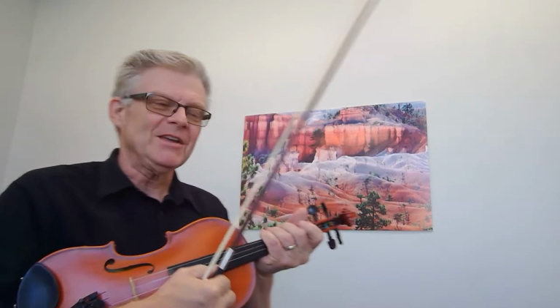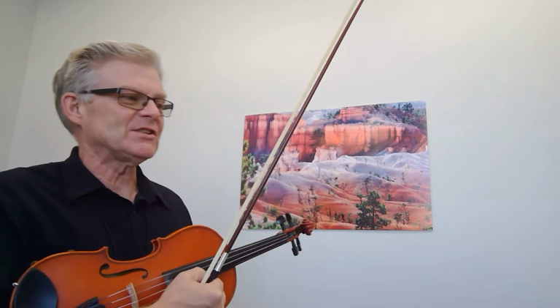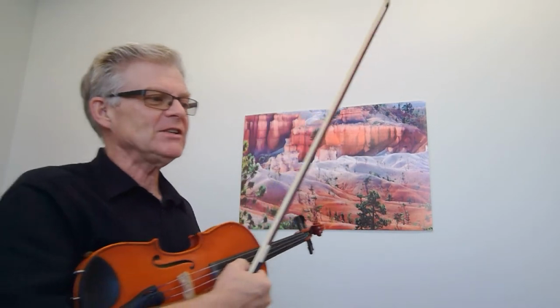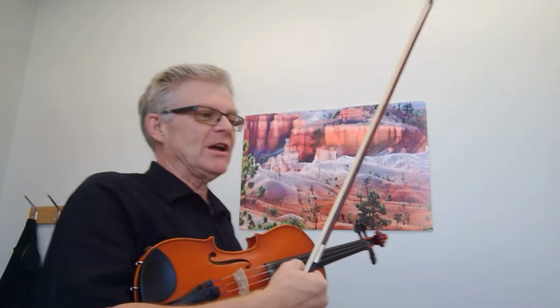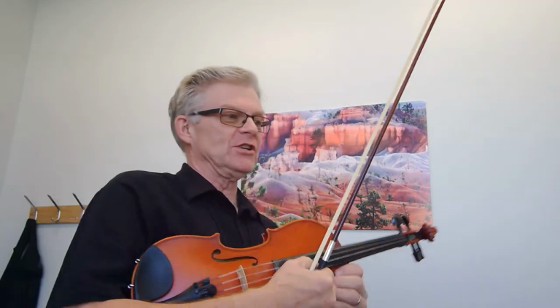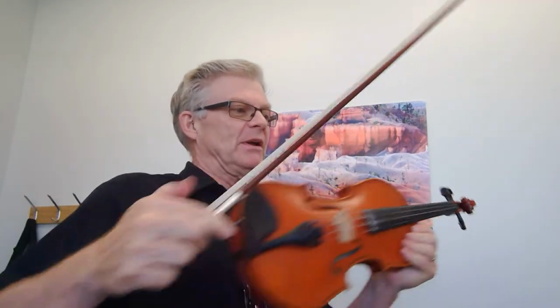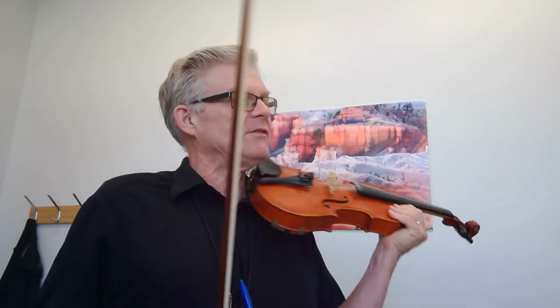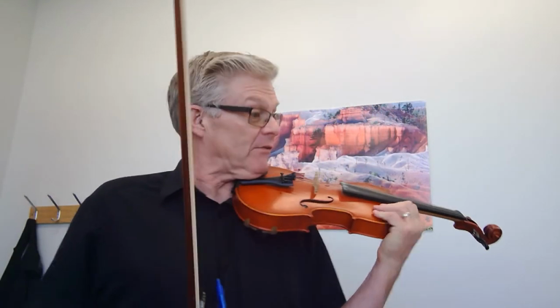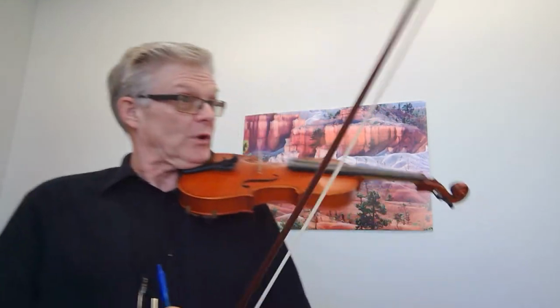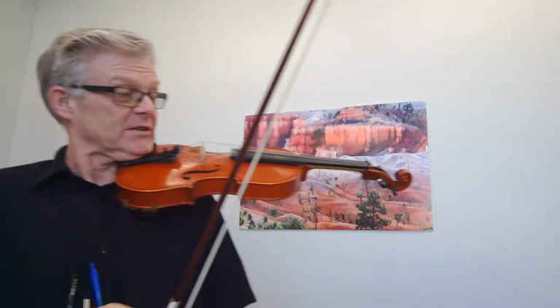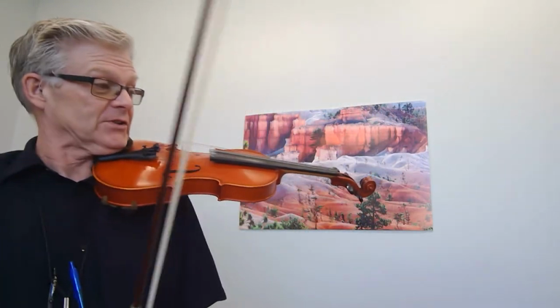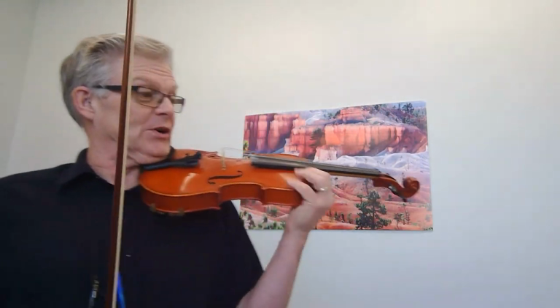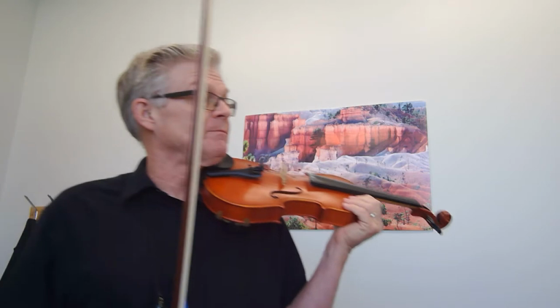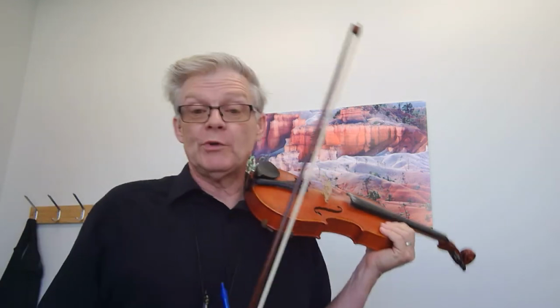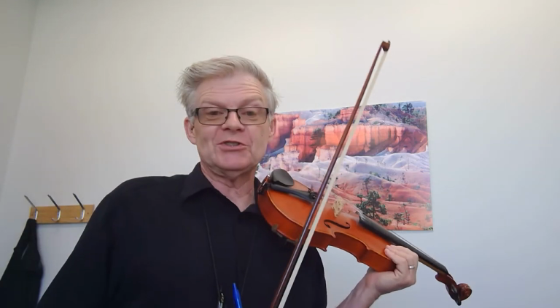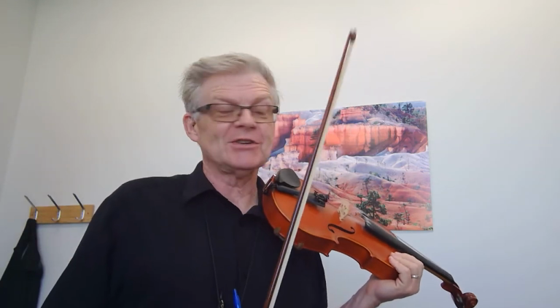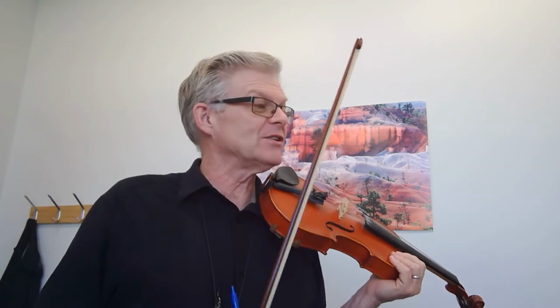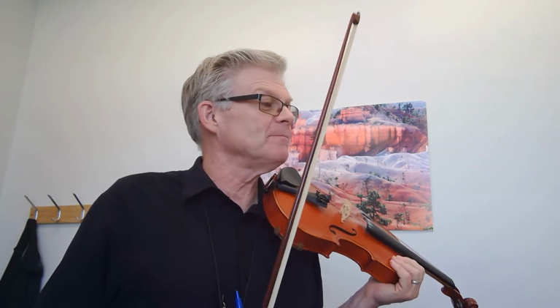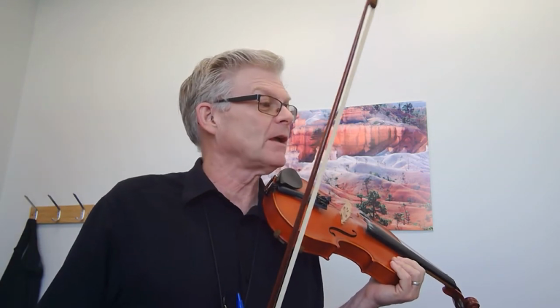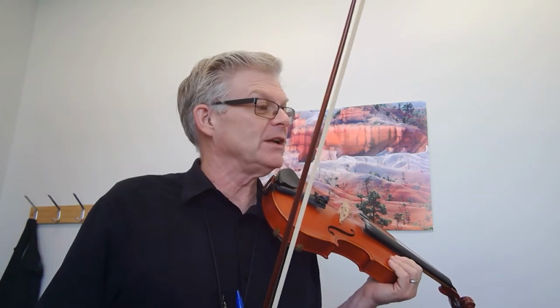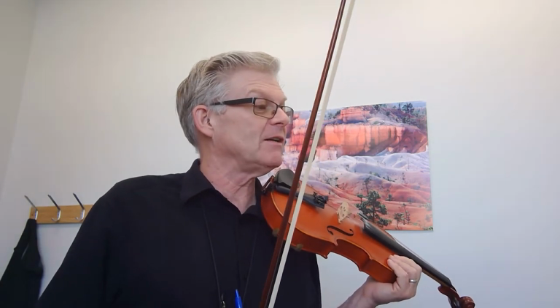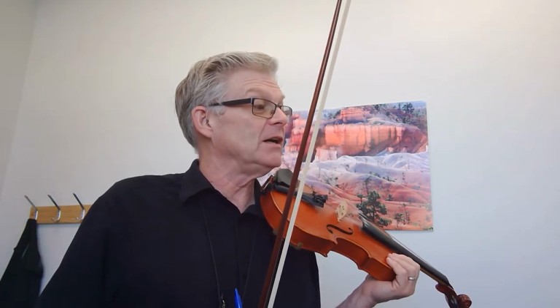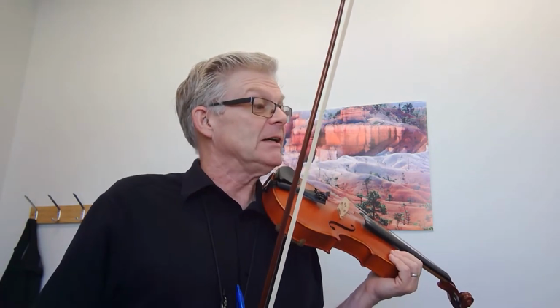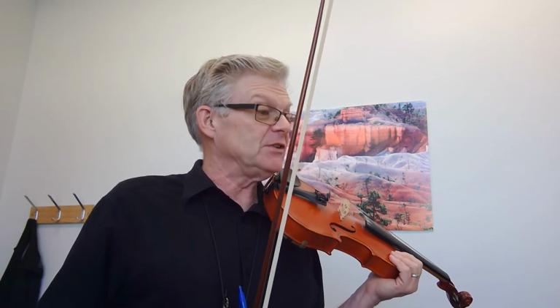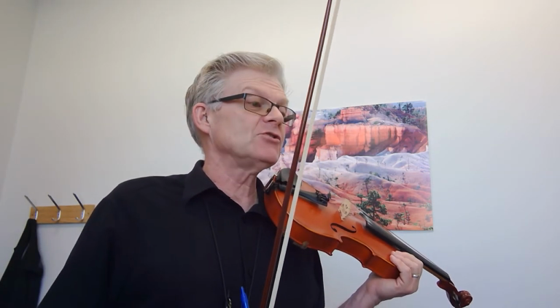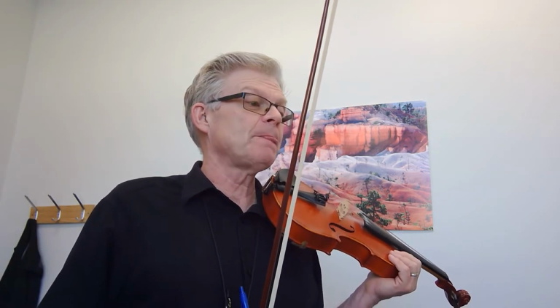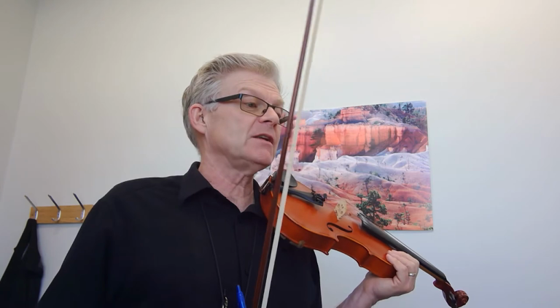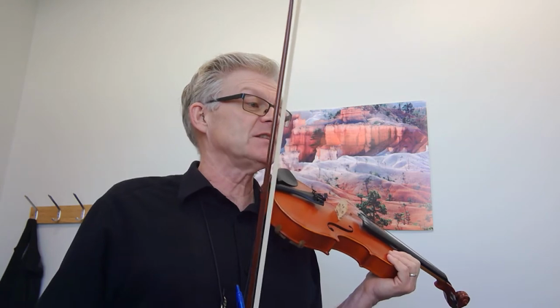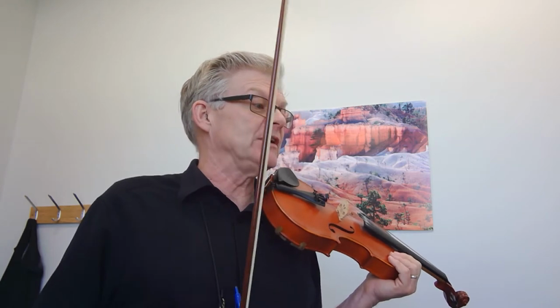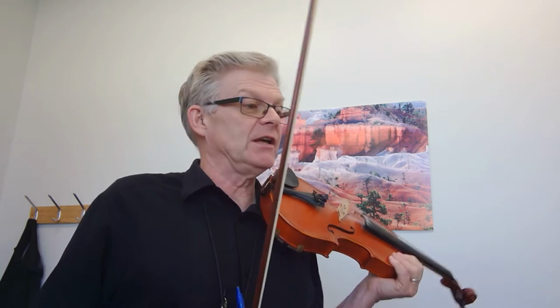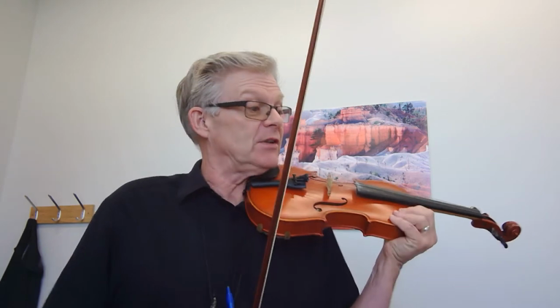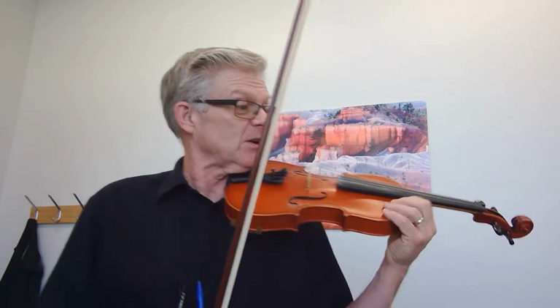This is Hunting the Hare, Jig, on page 77 in the 1000 Fiddle Tunes book. We have two sharps in the key signature, a key of D major, and a D.C. repeat at the end. Here we go.